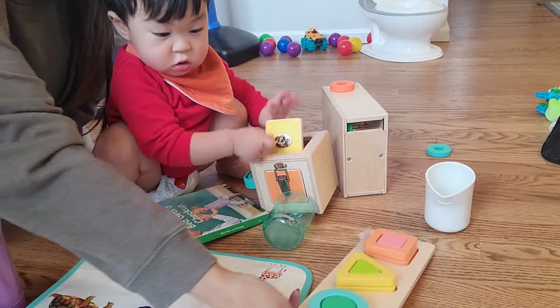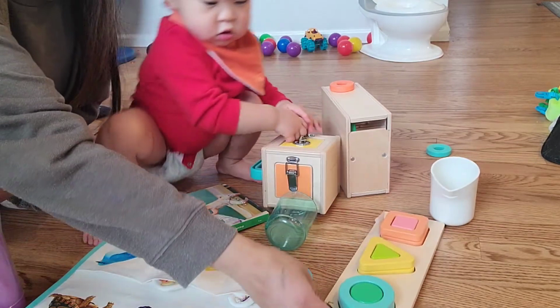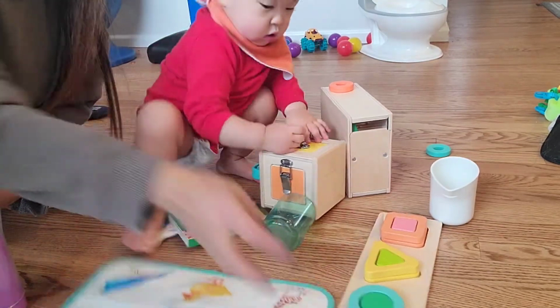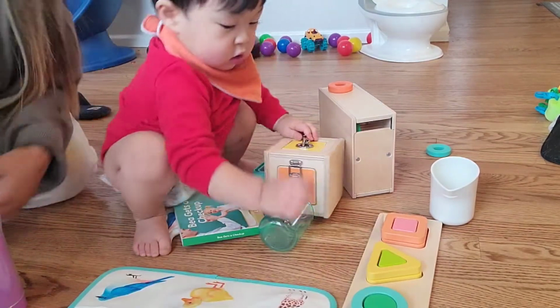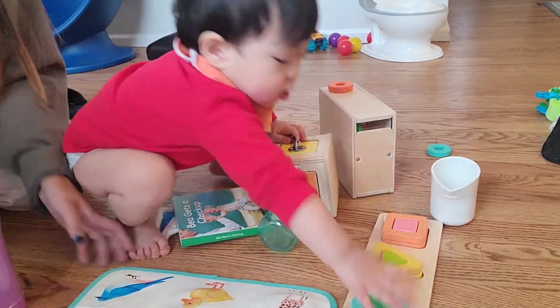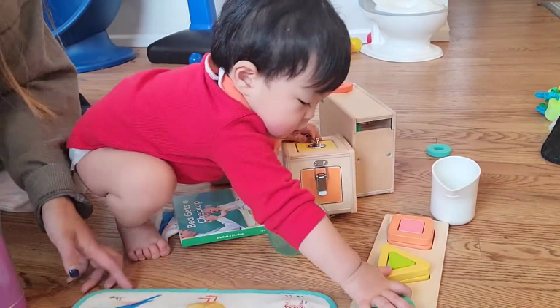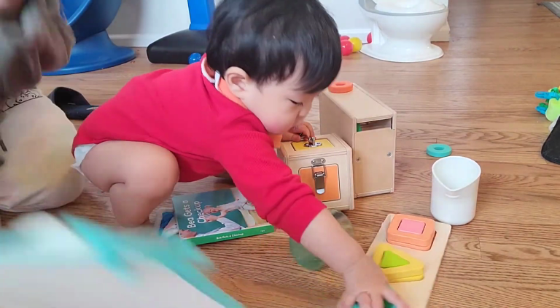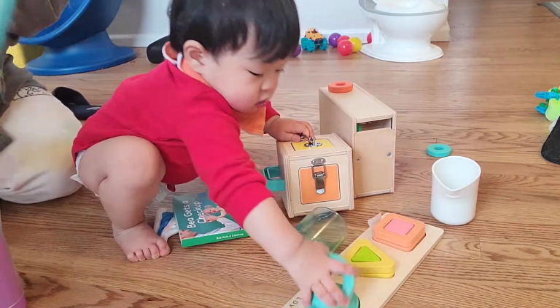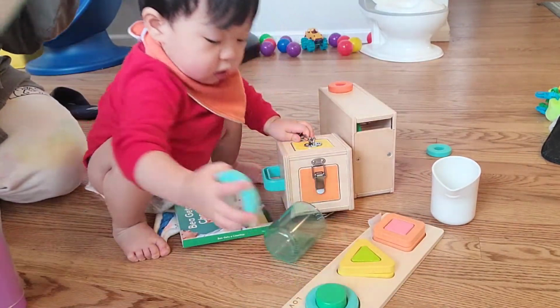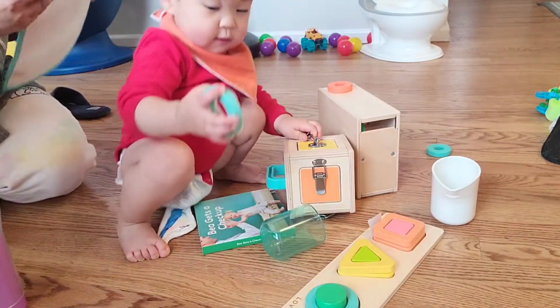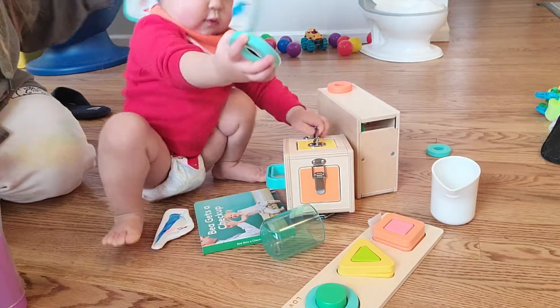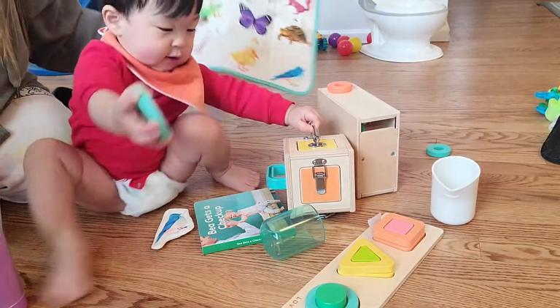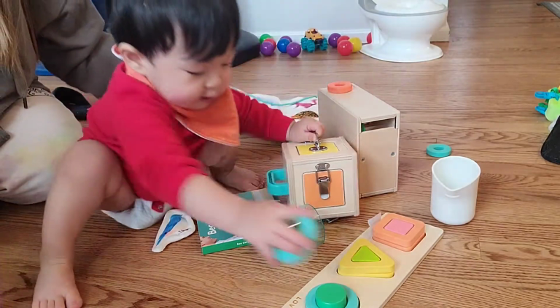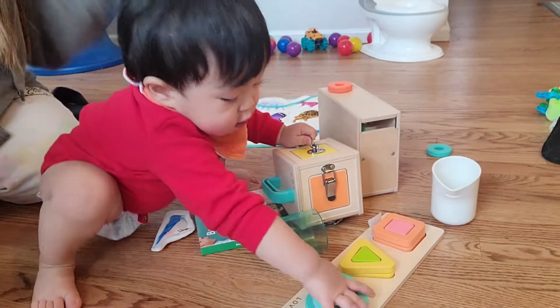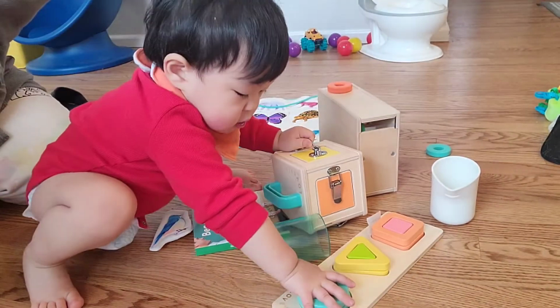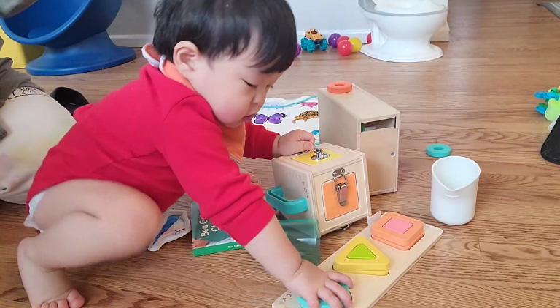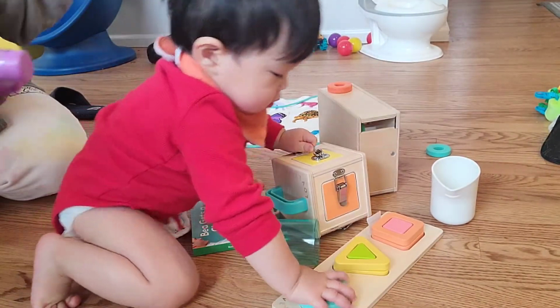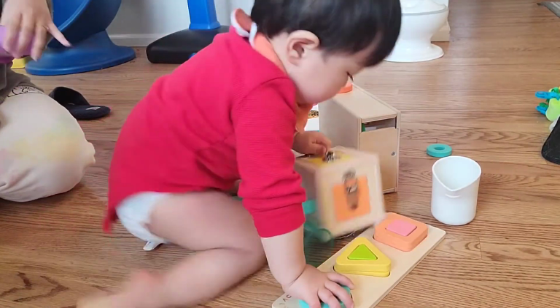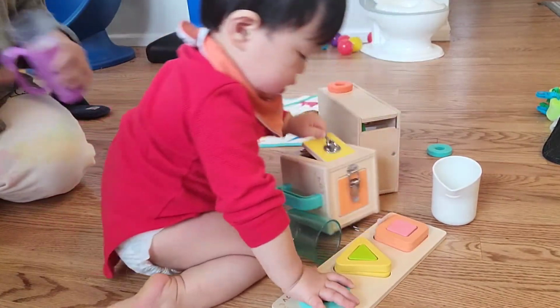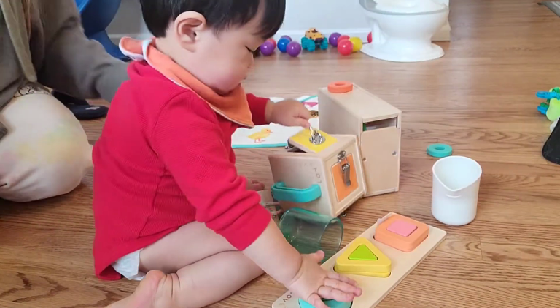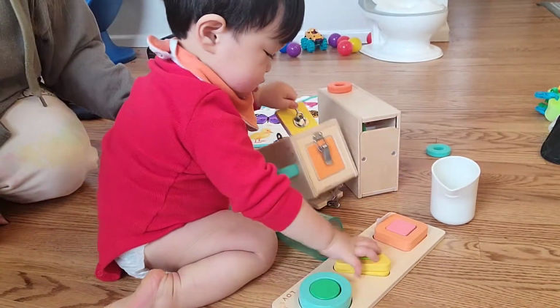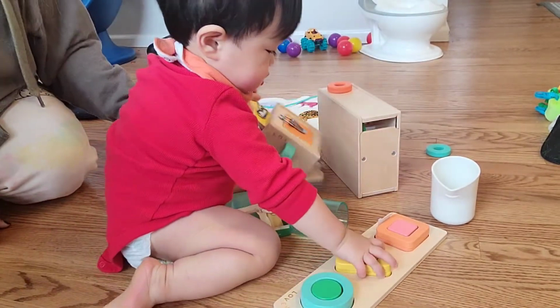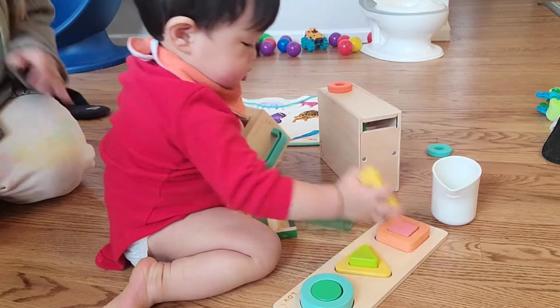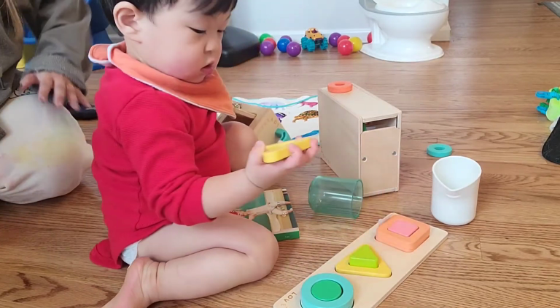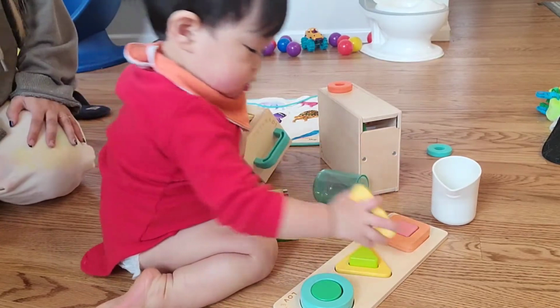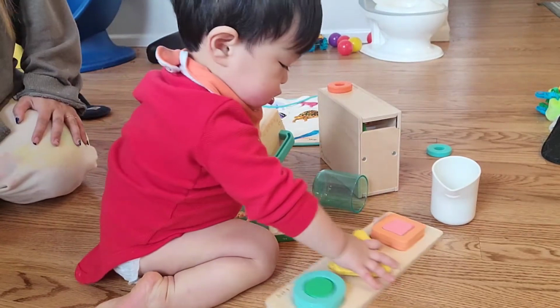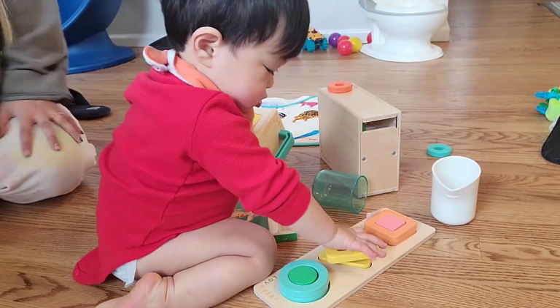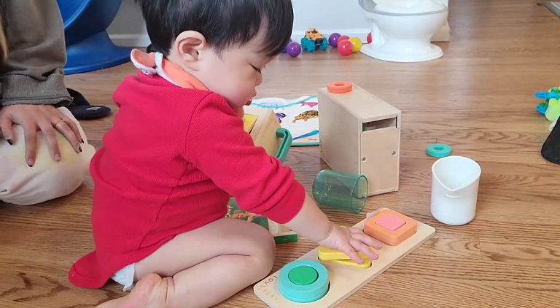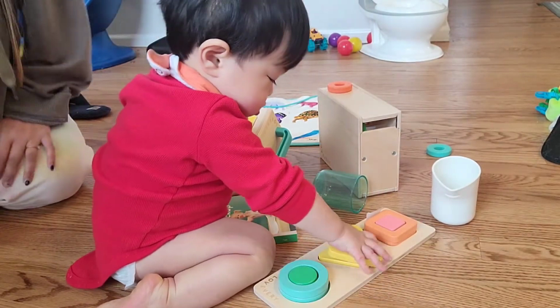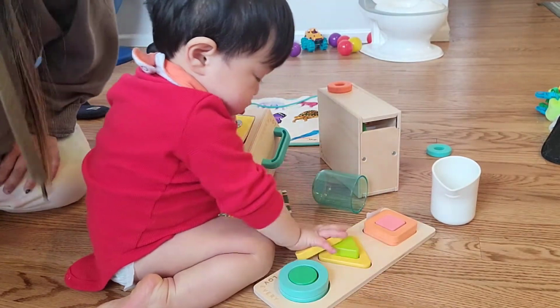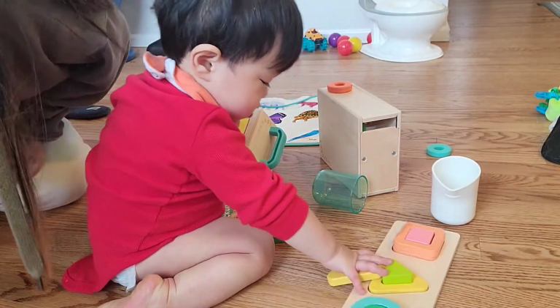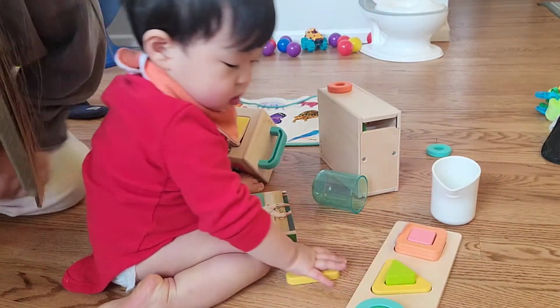Alright, that's all the toys that came in this month's box. You can tell he's gonna have a lot of fun with this. Alright, I'll see you guys in the next unboxing.